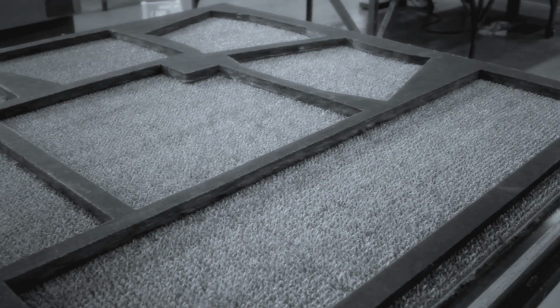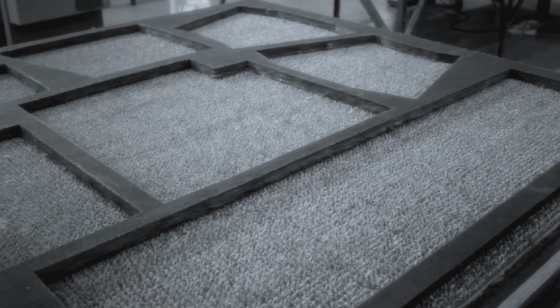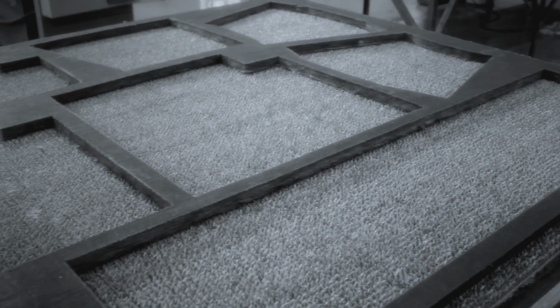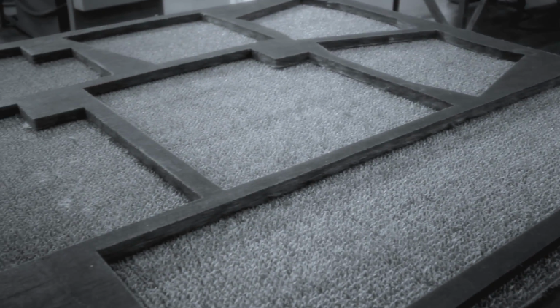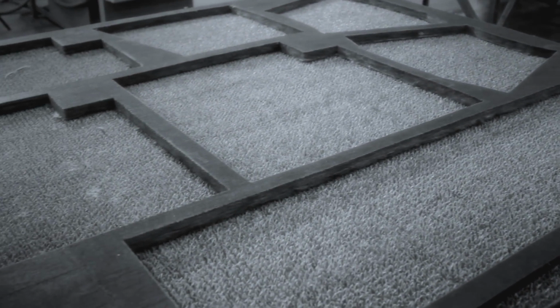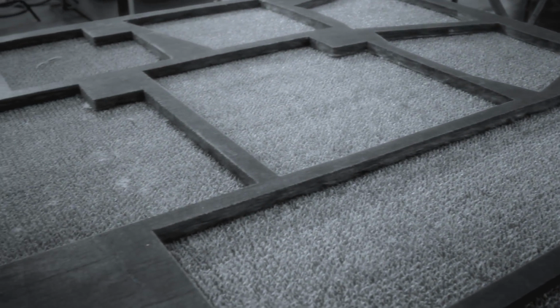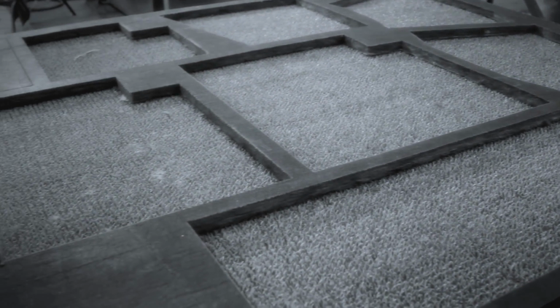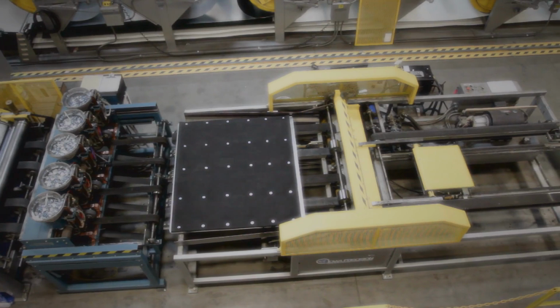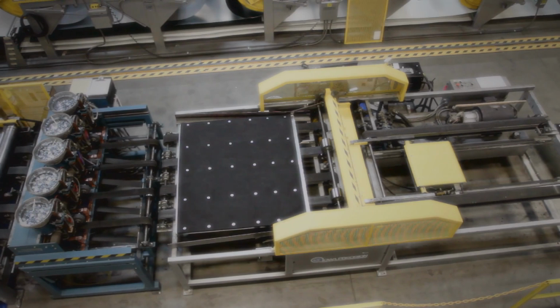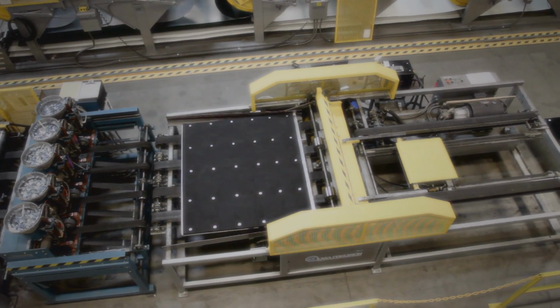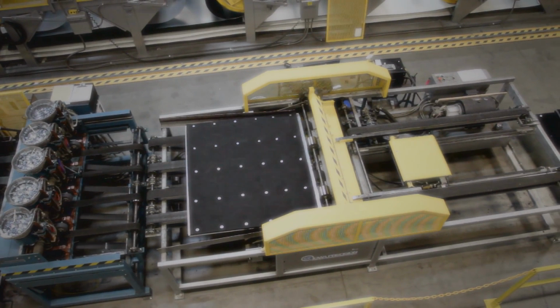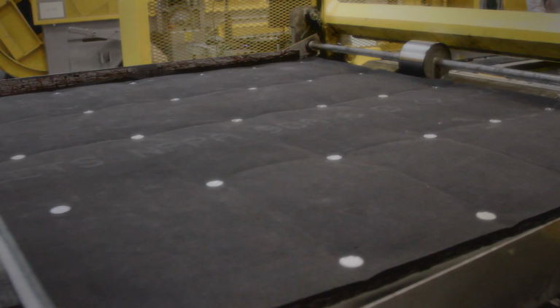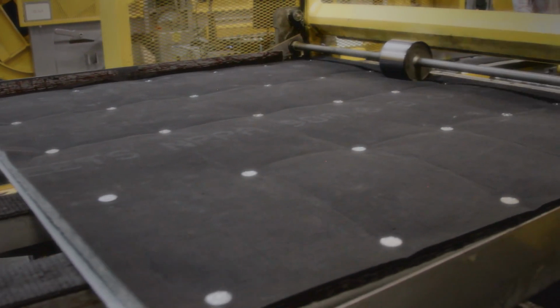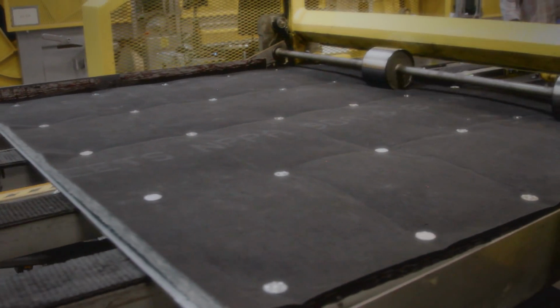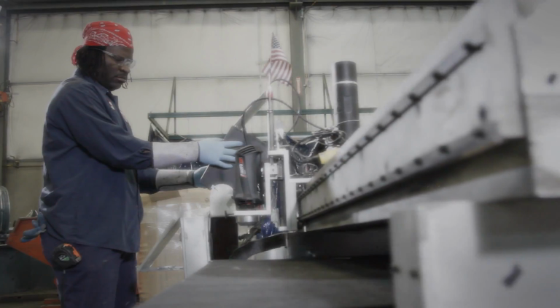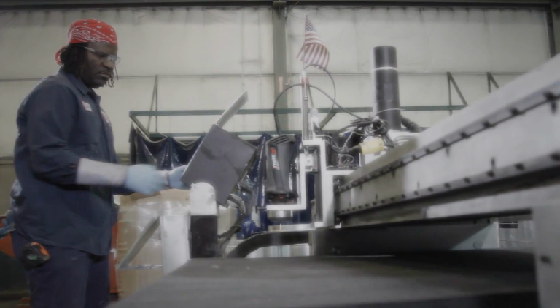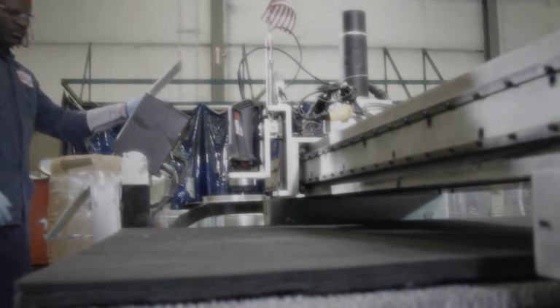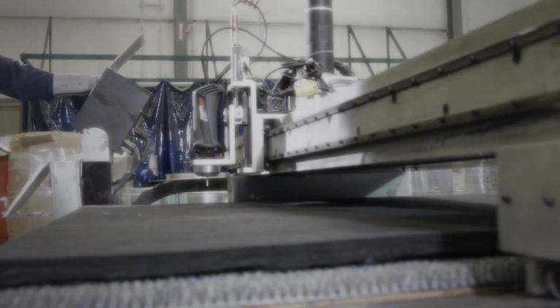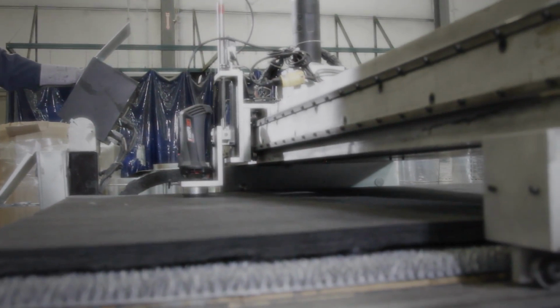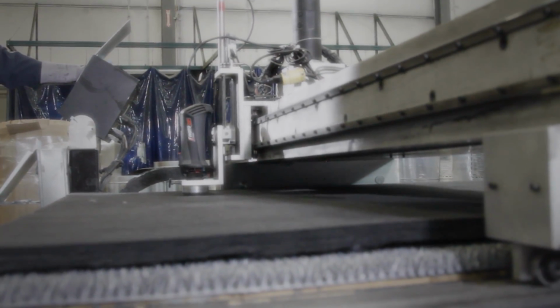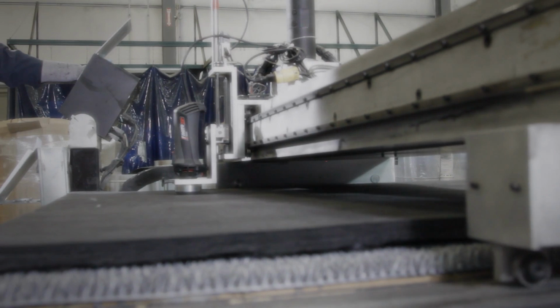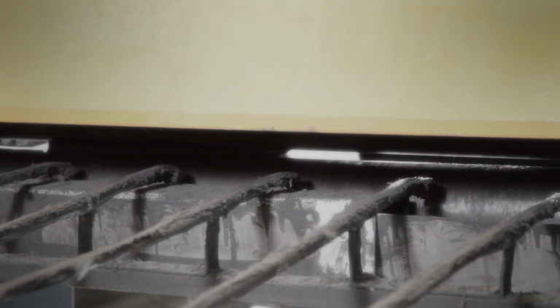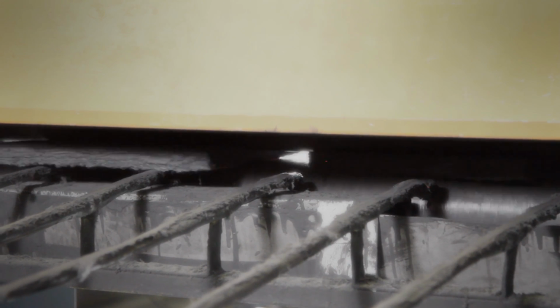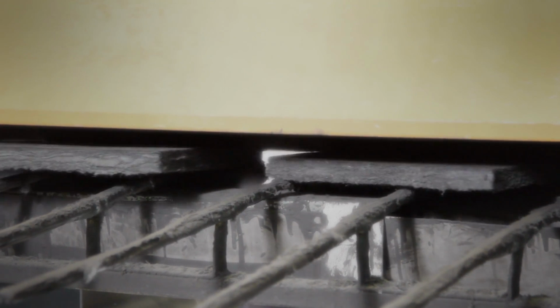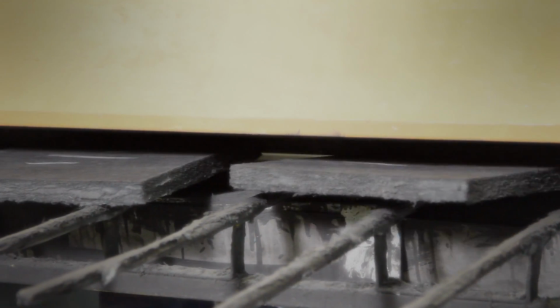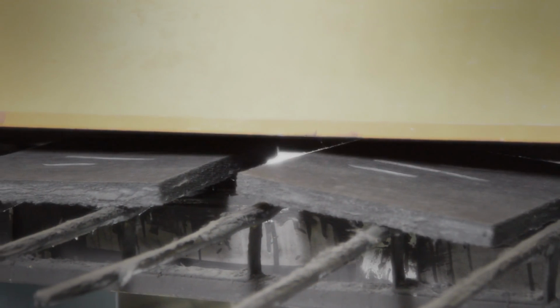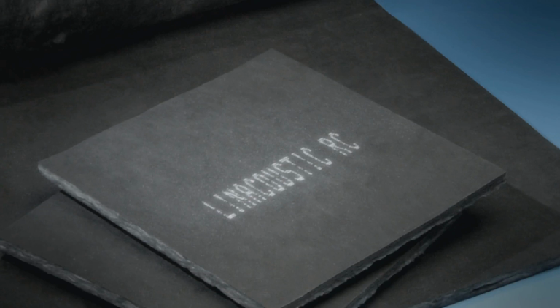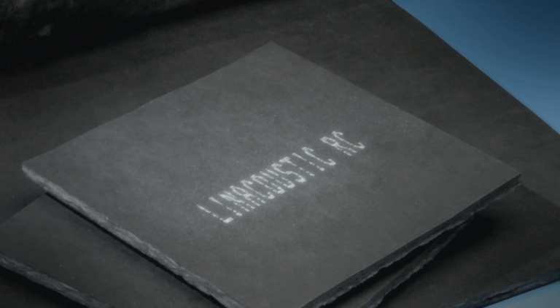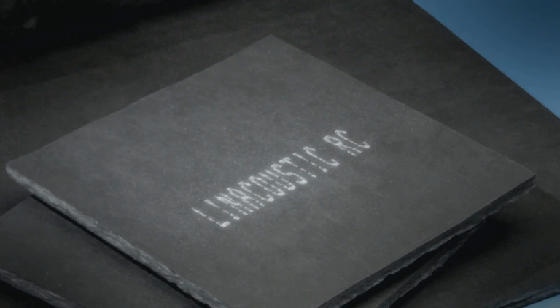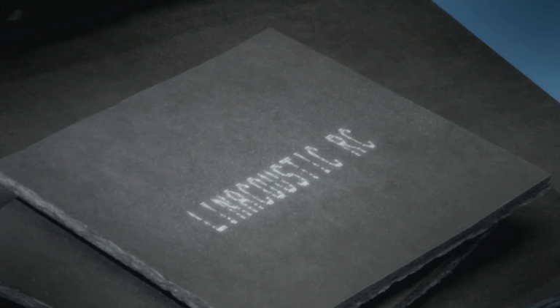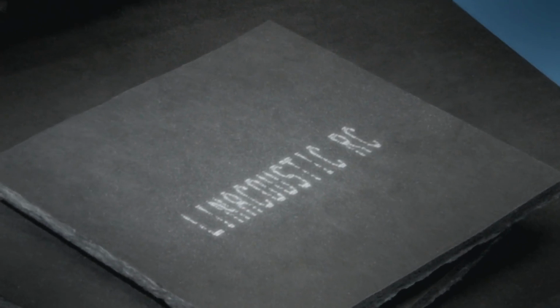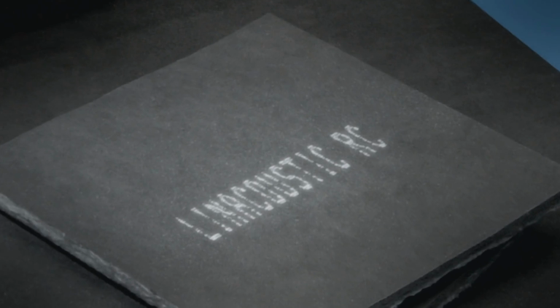The resulting integrity and uniformity of Line Acoustic RC improves shop productivity during fabrication, making it the preferred duct liner among contractors. Another advantage of Line Acoustic RC is our exclusive reinforced coating system.